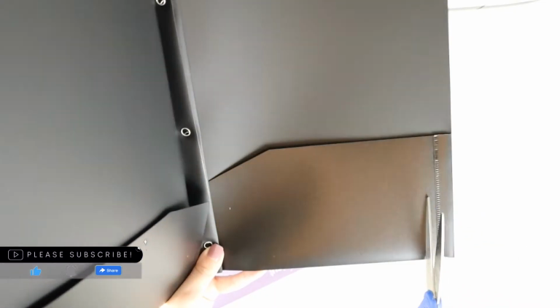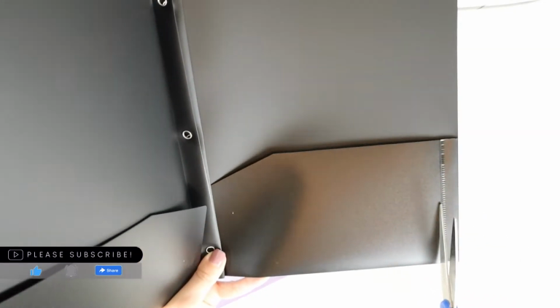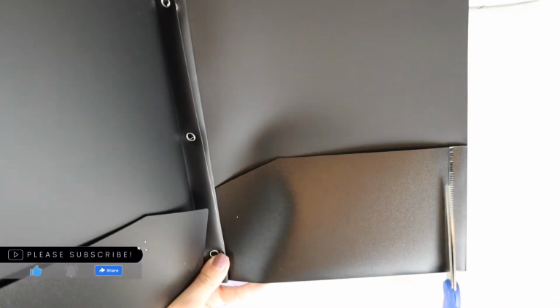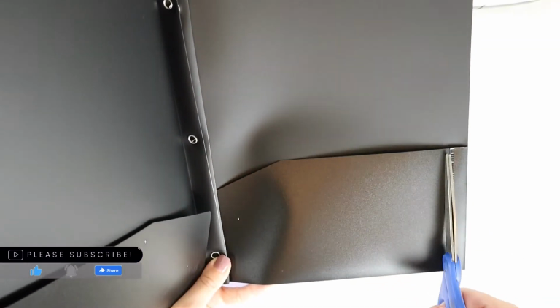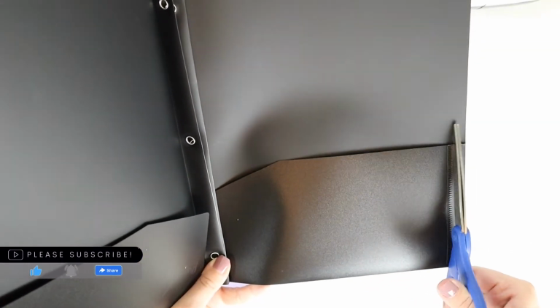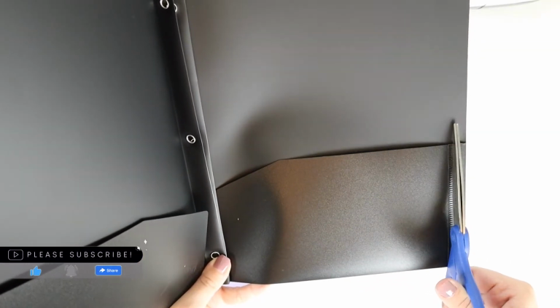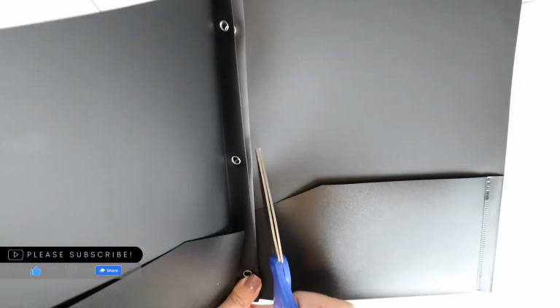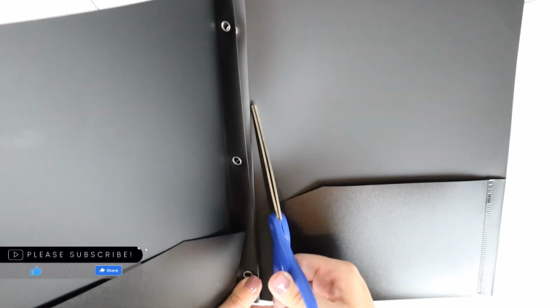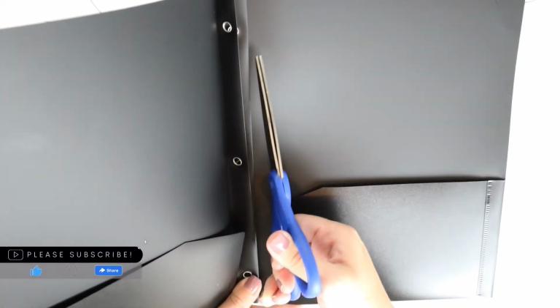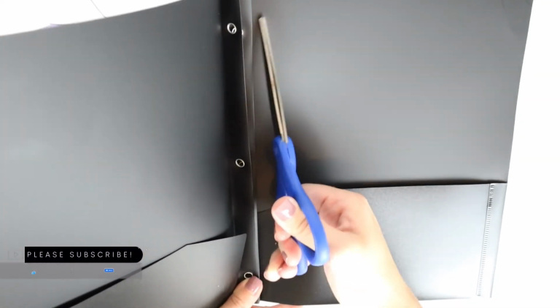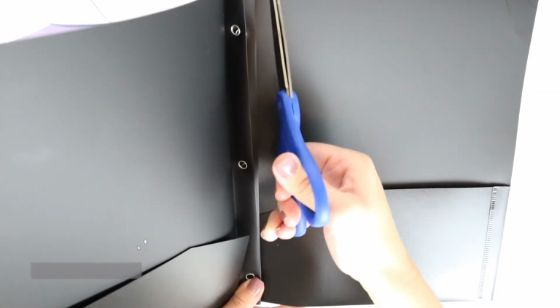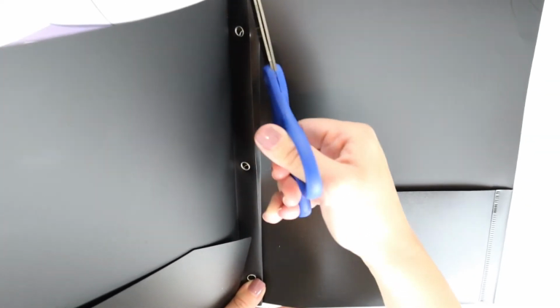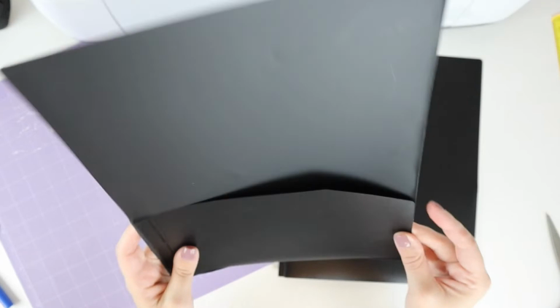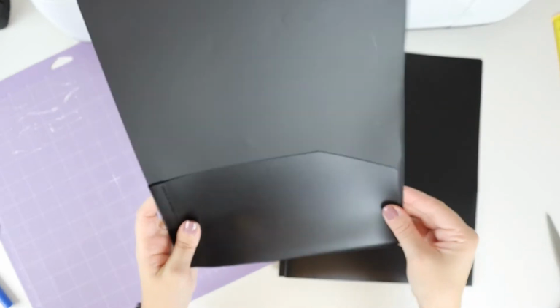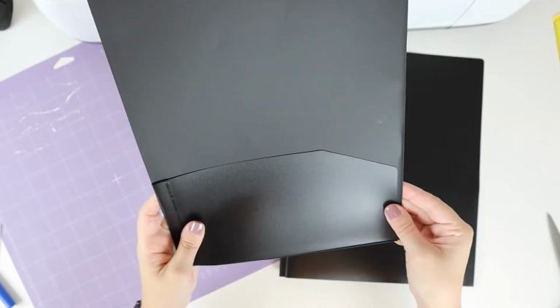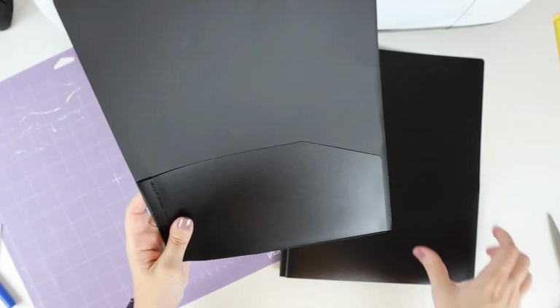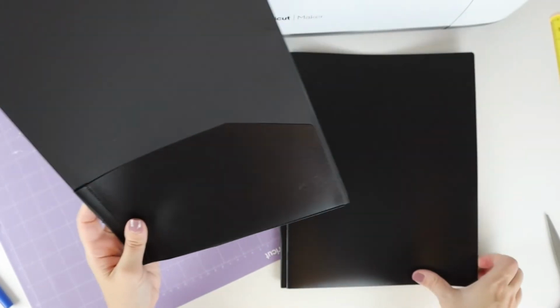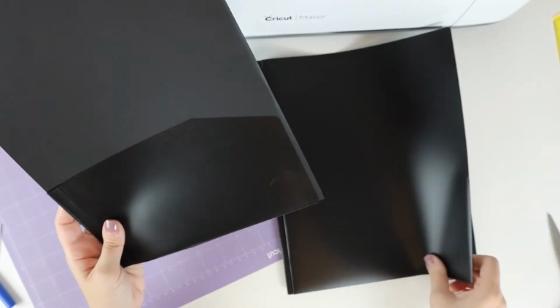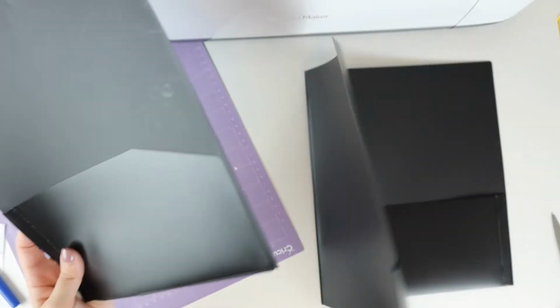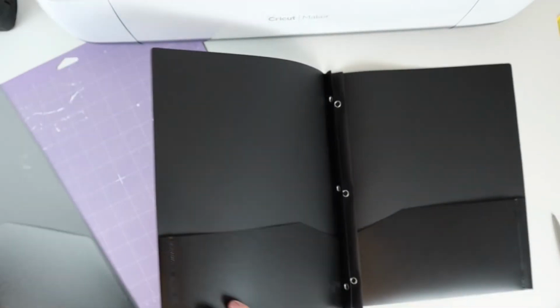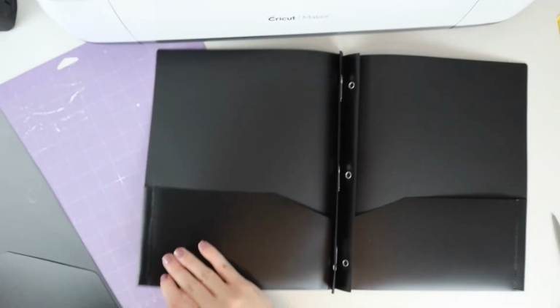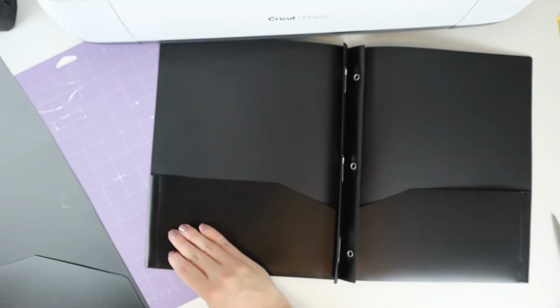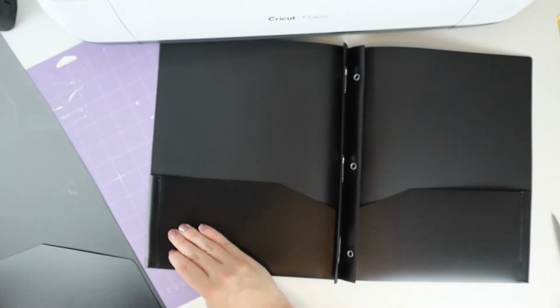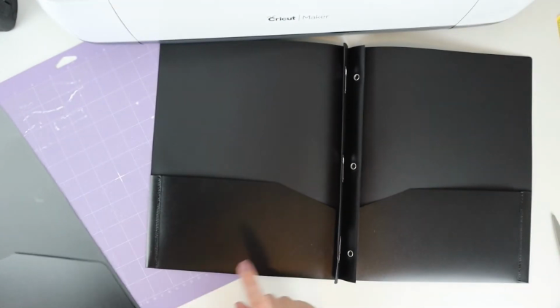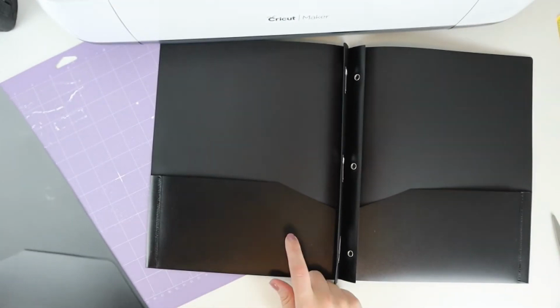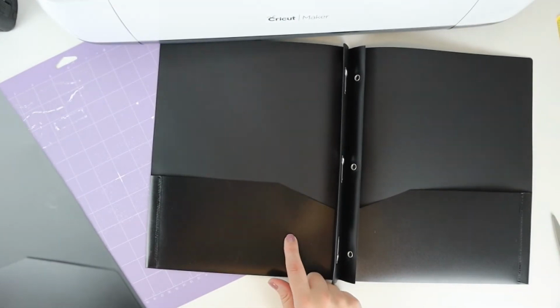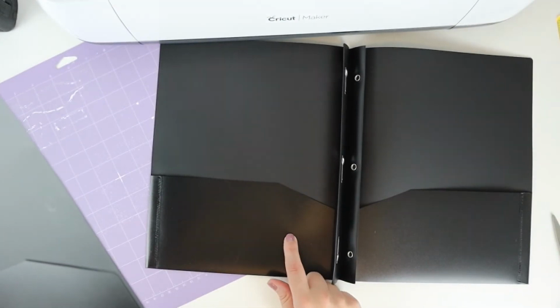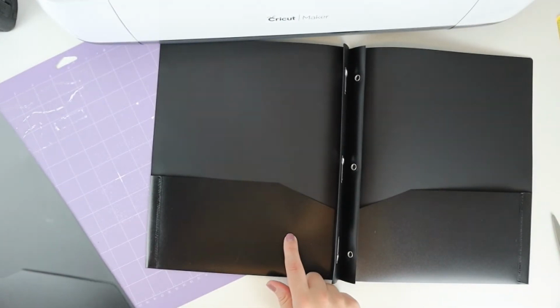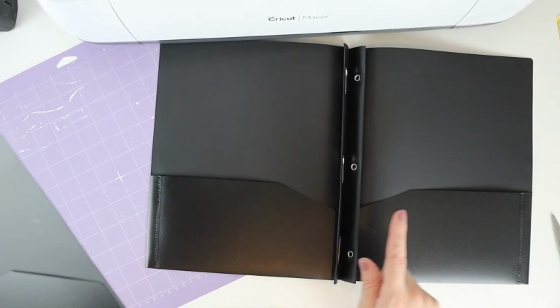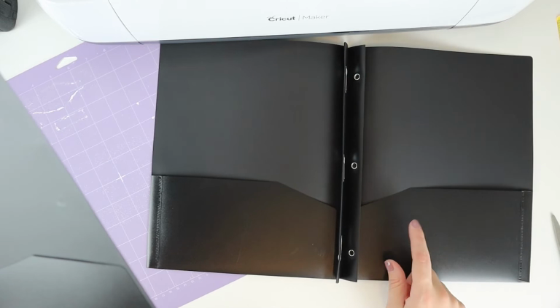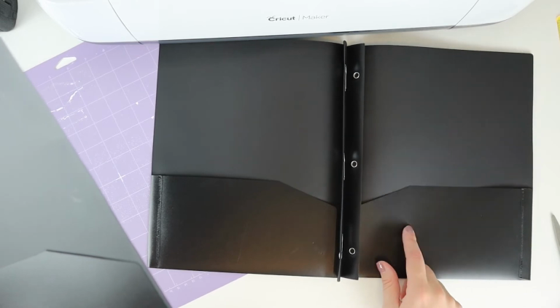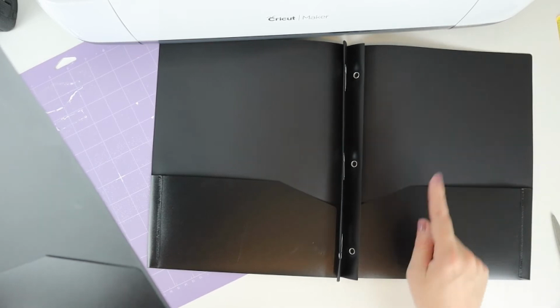To begin, you're going to cut off each side, including the pockets of the folders. Be sure not to throw away the pockets, as we'll be using those as well.